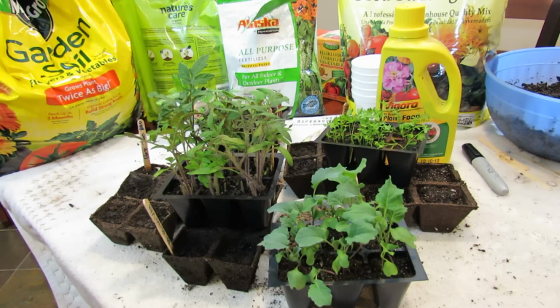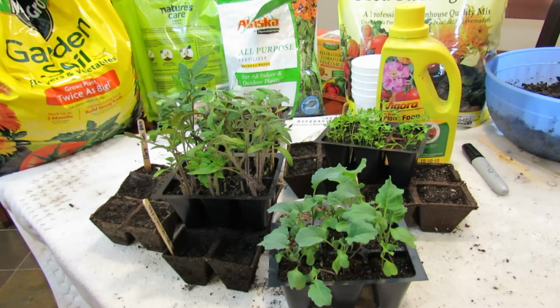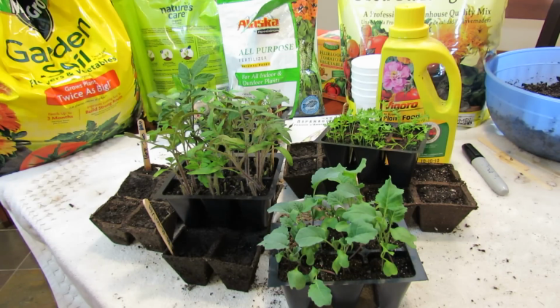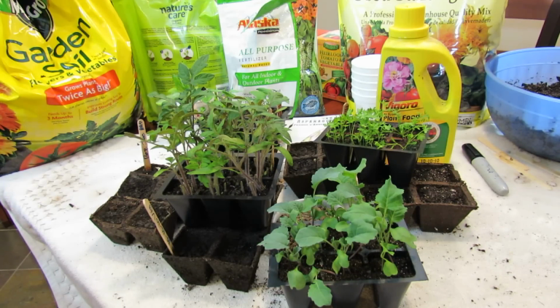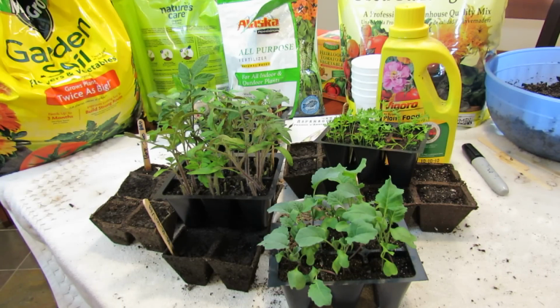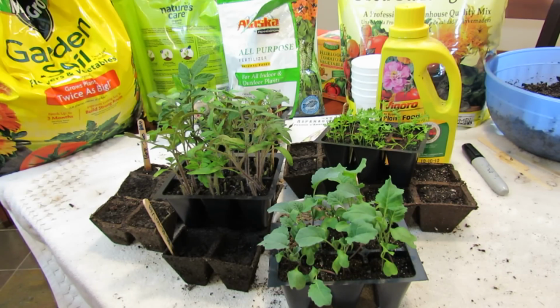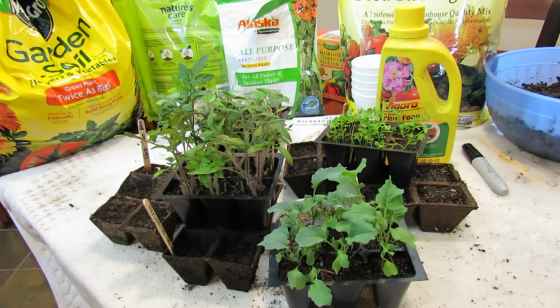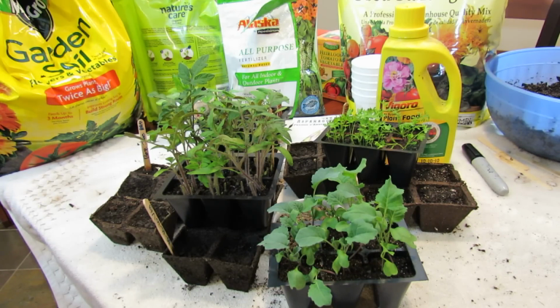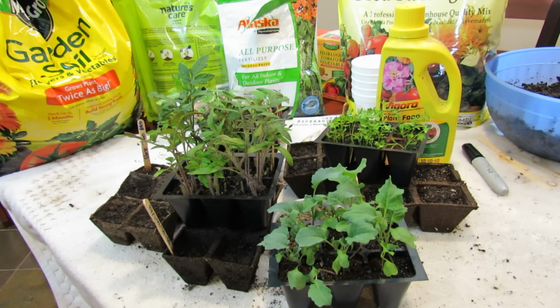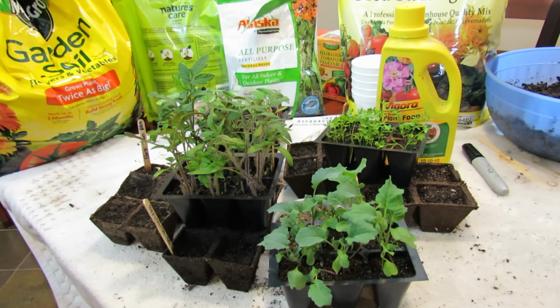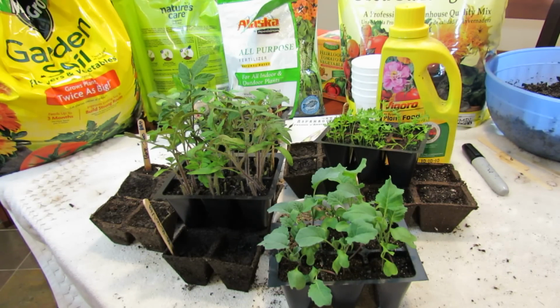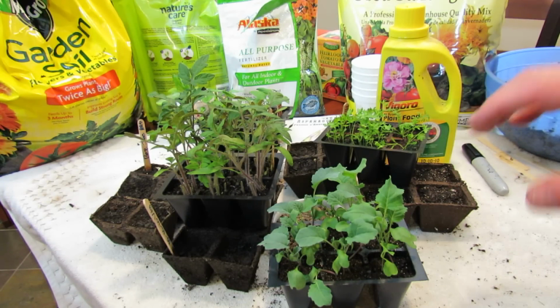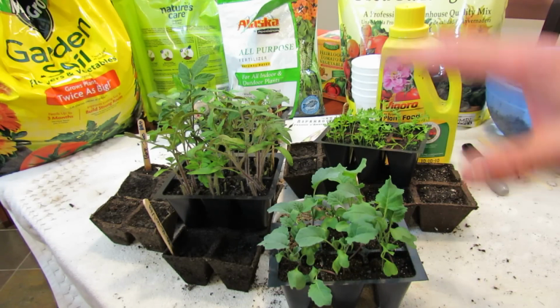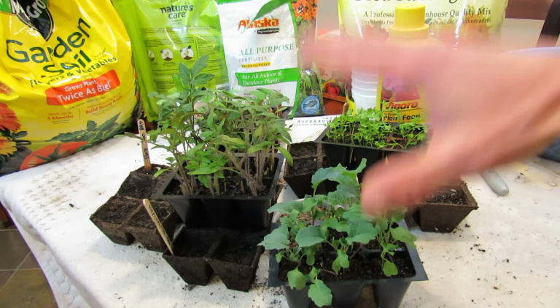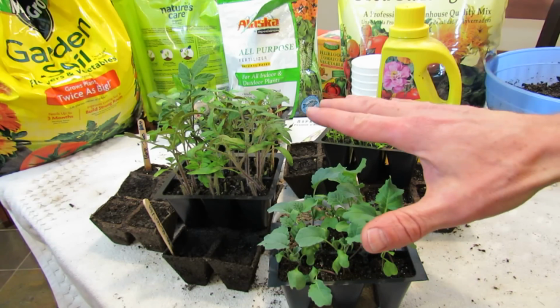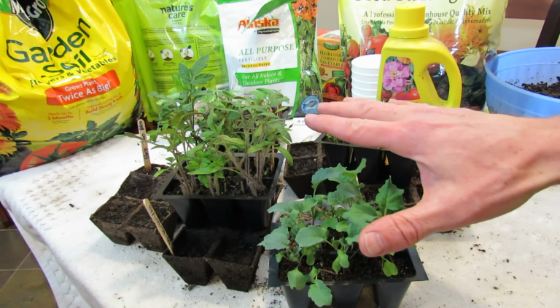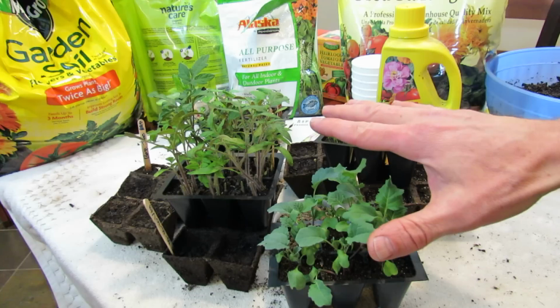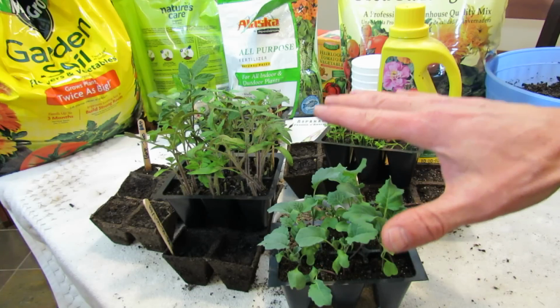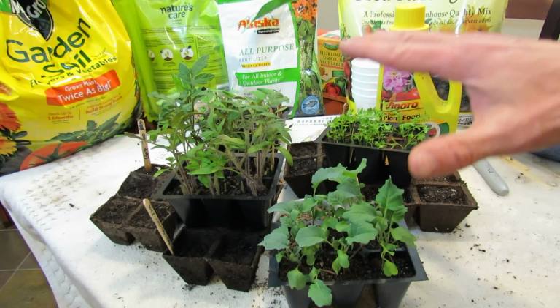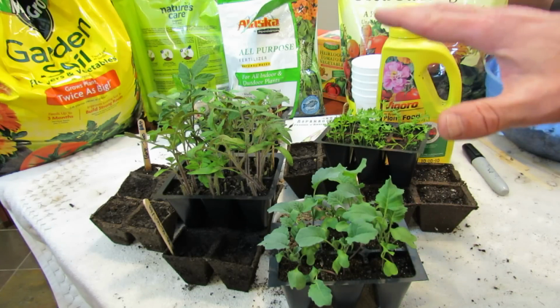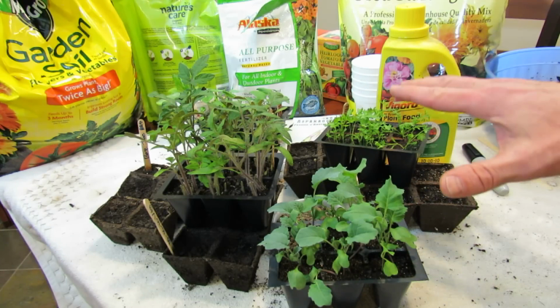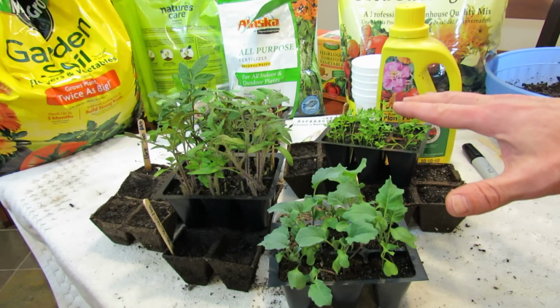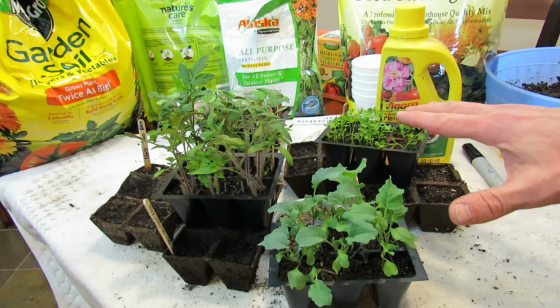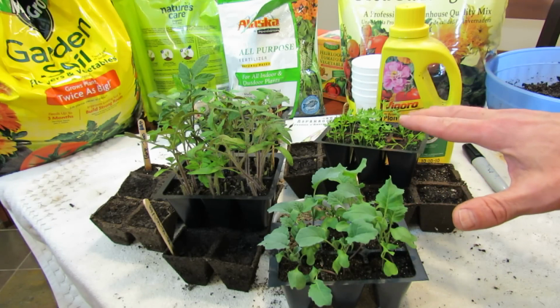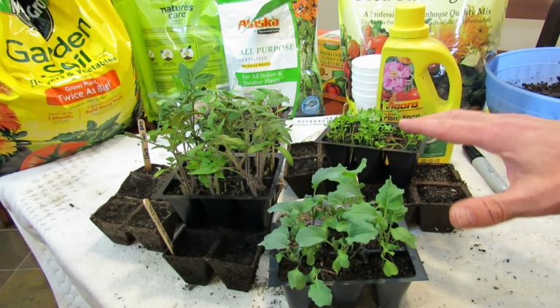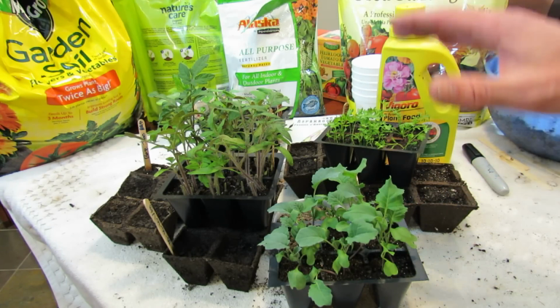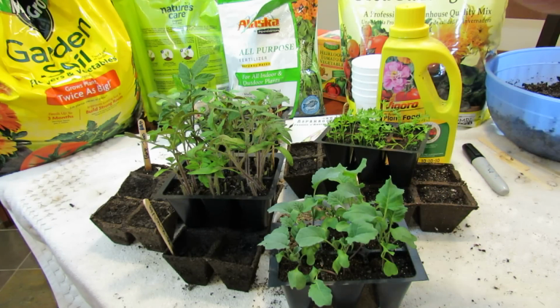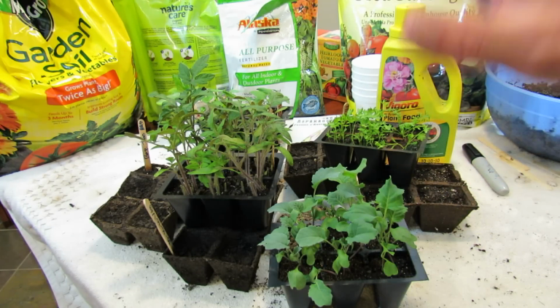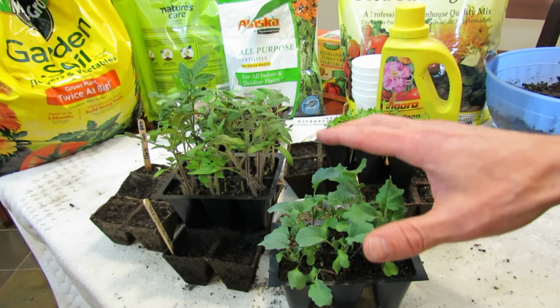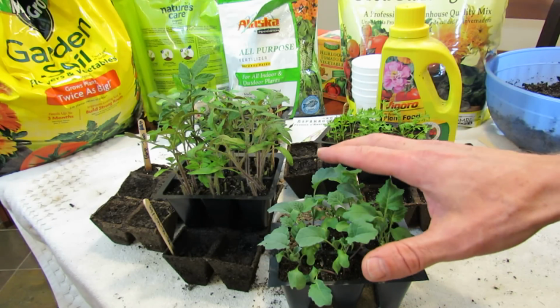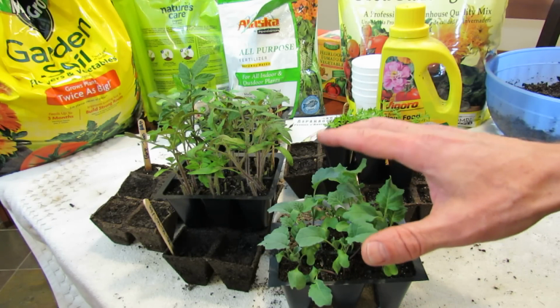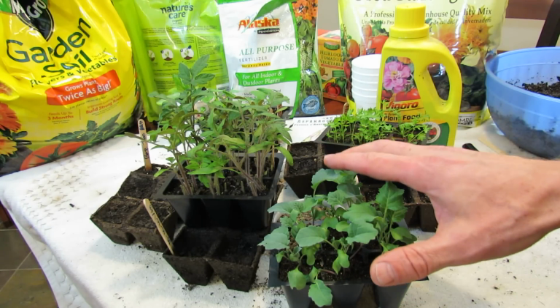Welcome to the Rusted Garden. Today I want to talk to you about not using fertilizers when you're germinating seeds.